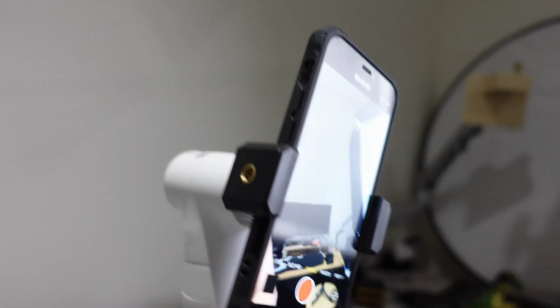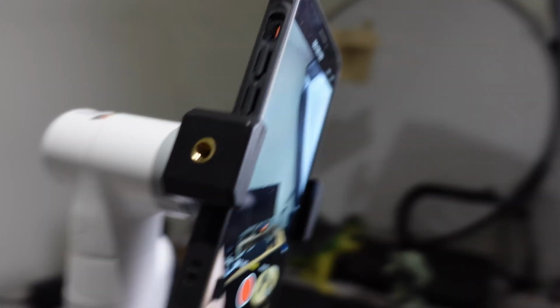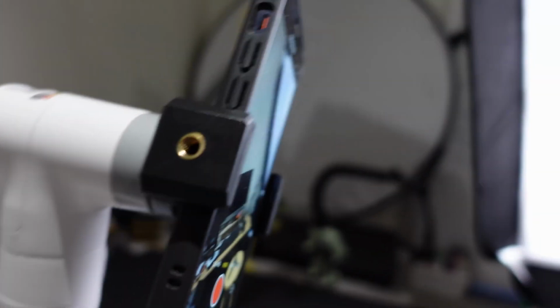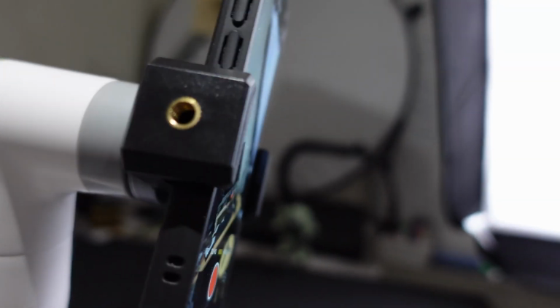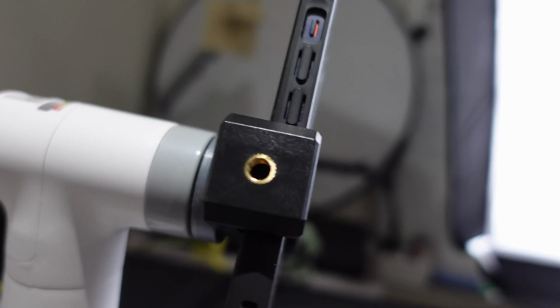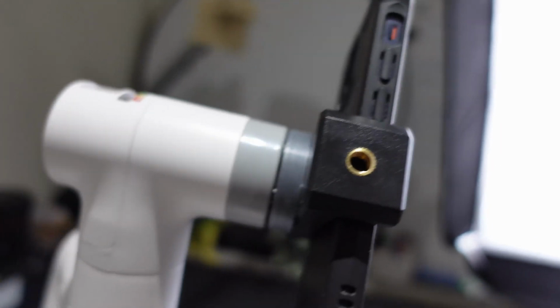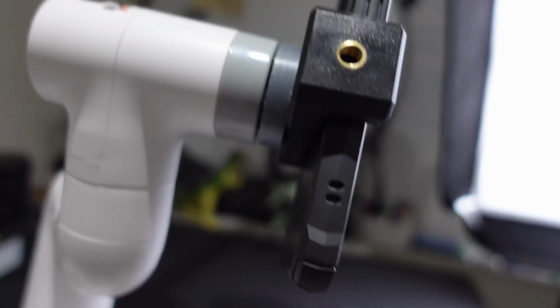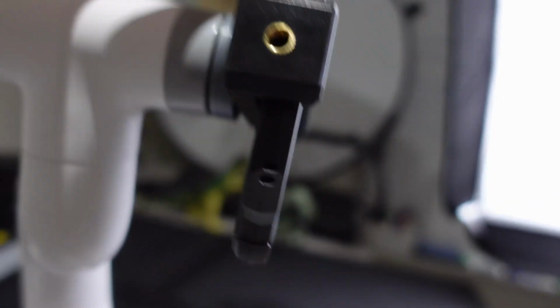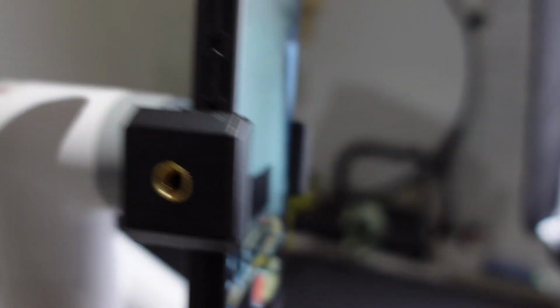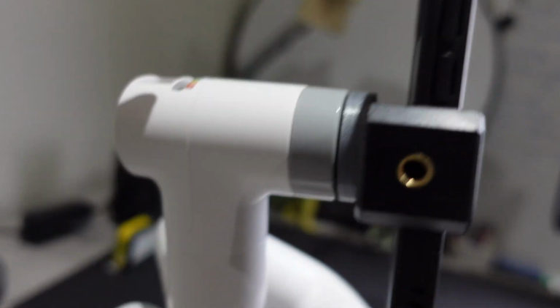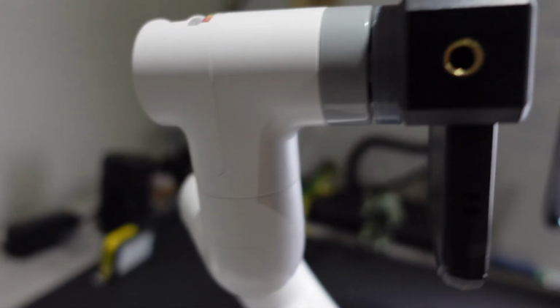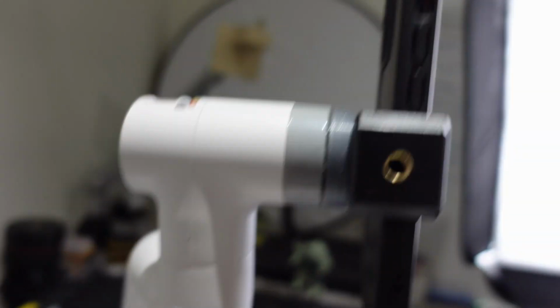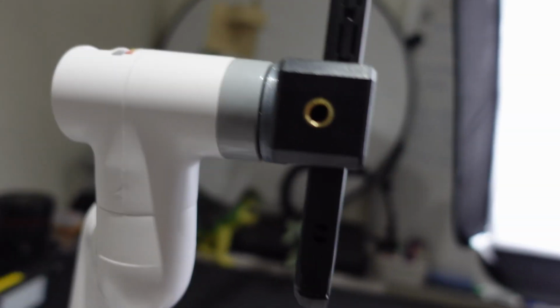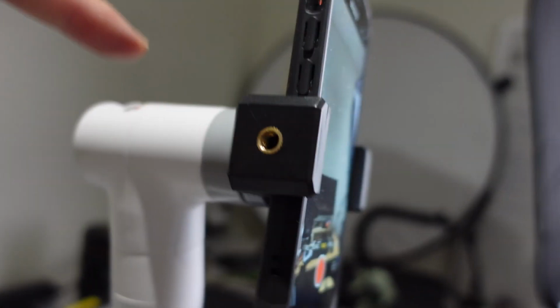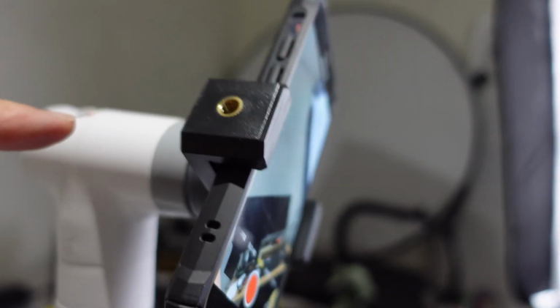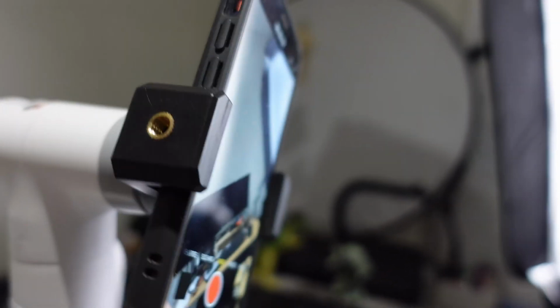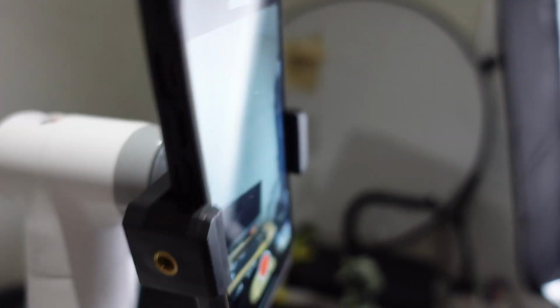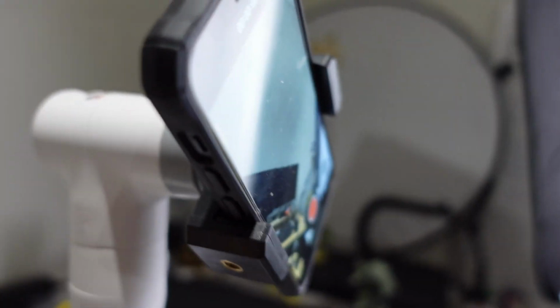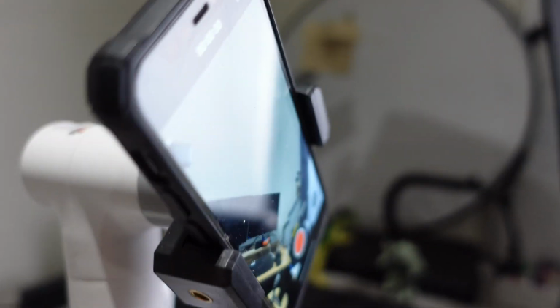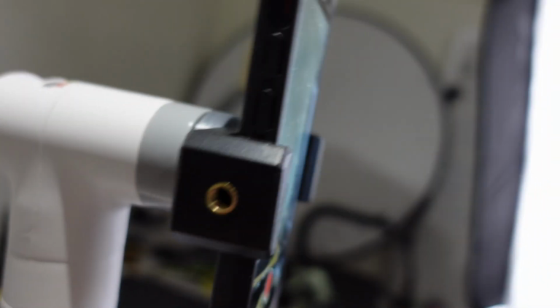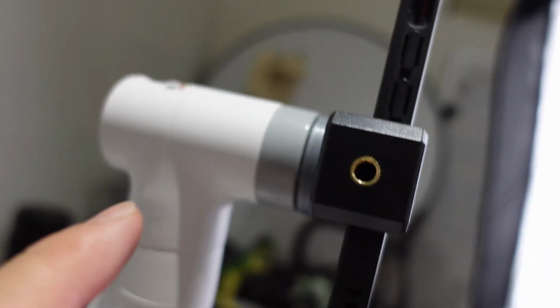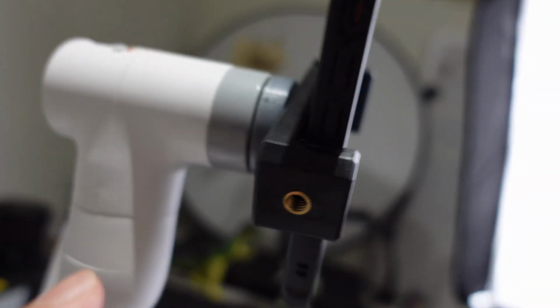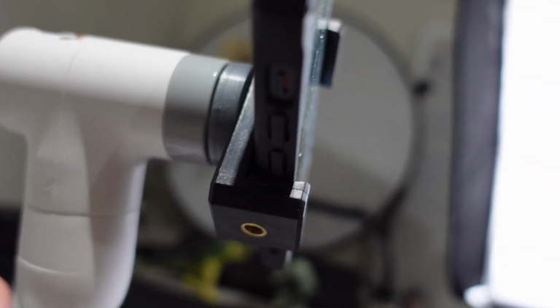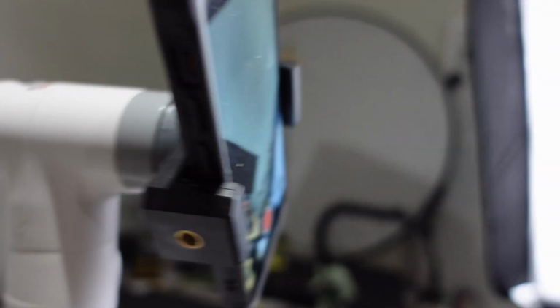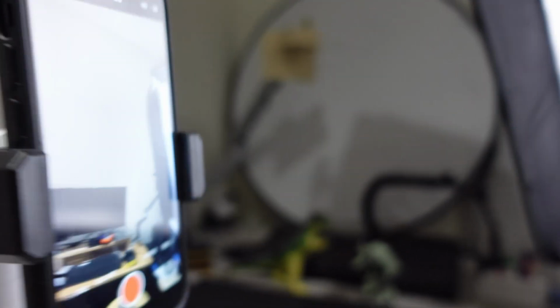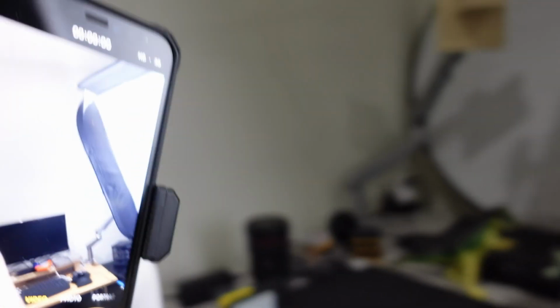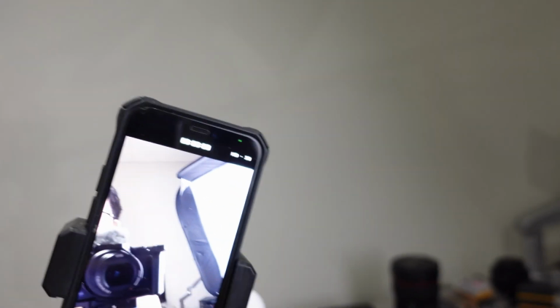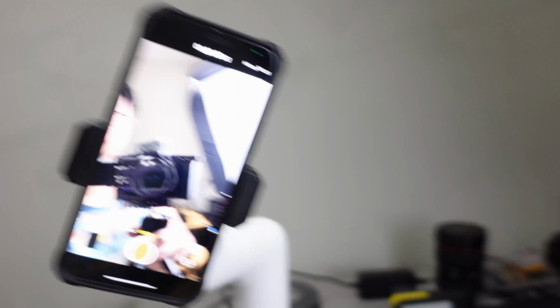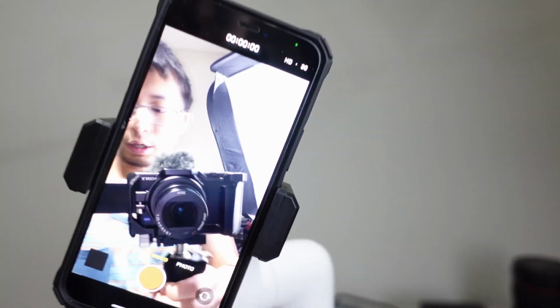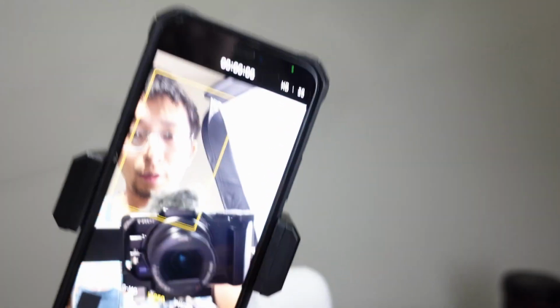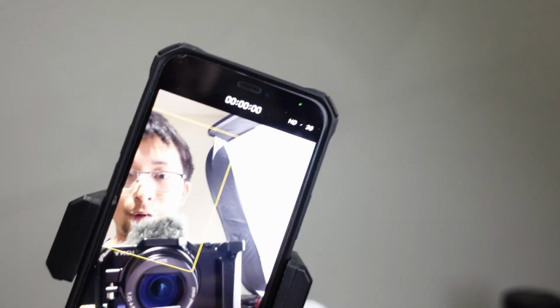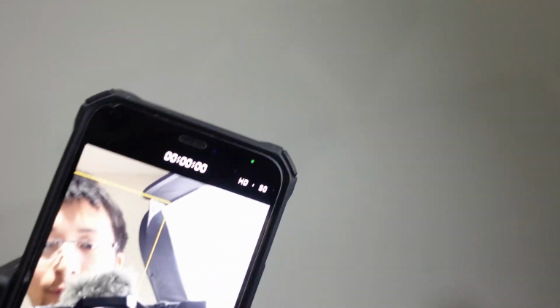The part that I designed yesterday, I printed today and it worked. It fits on there fairly well and I can mount my cell phone holder onto it. What do you think of the result?